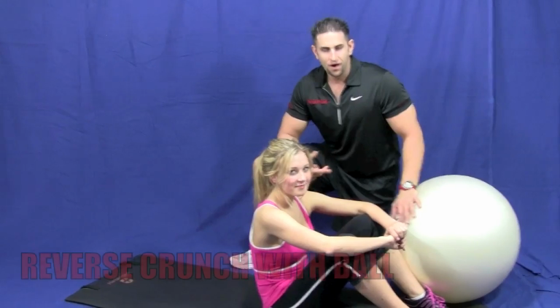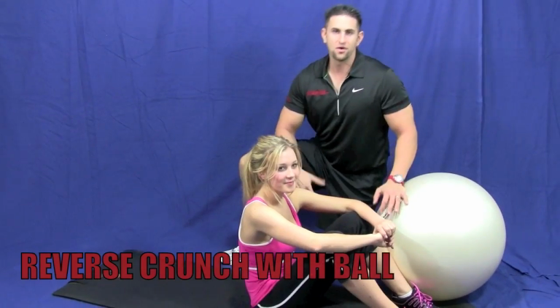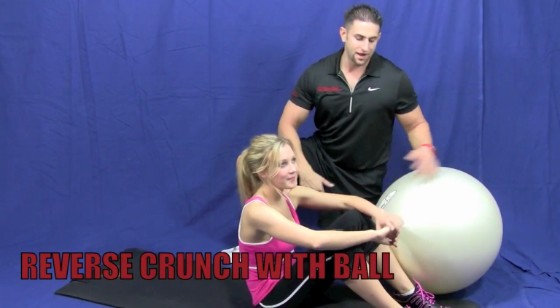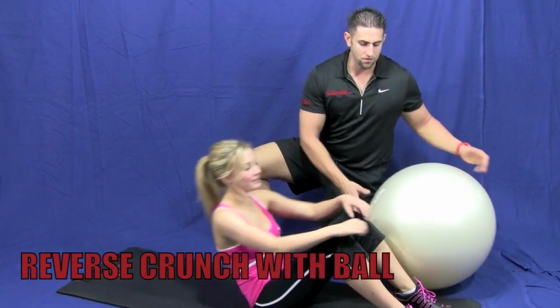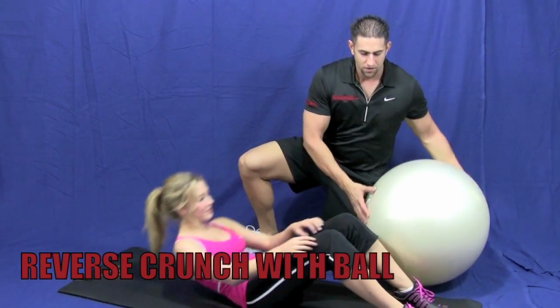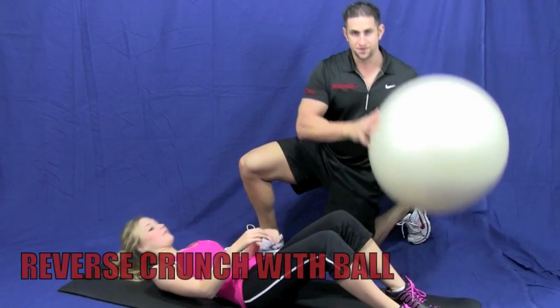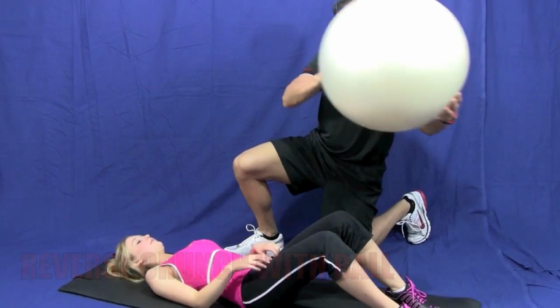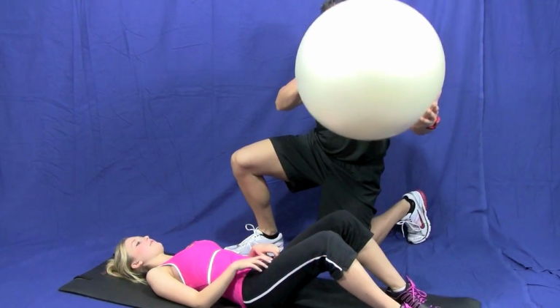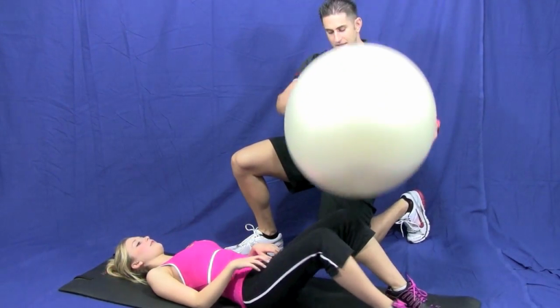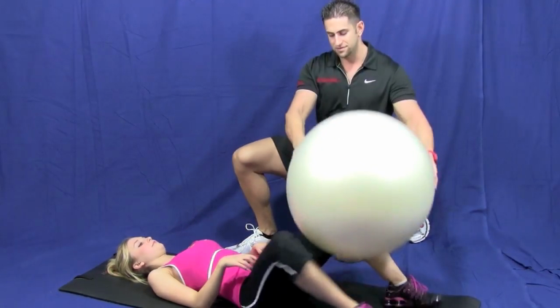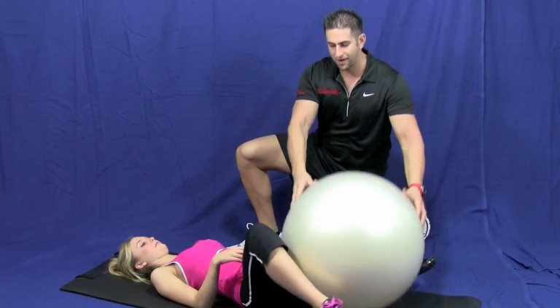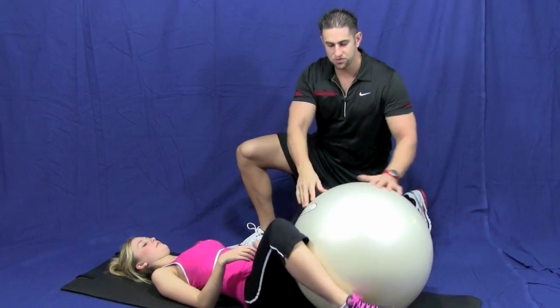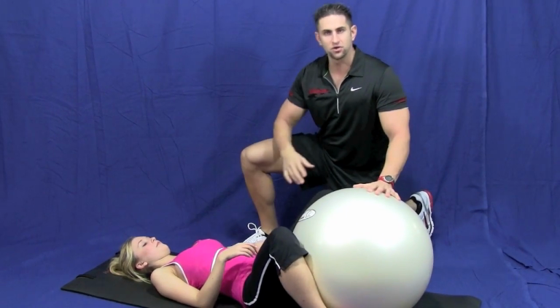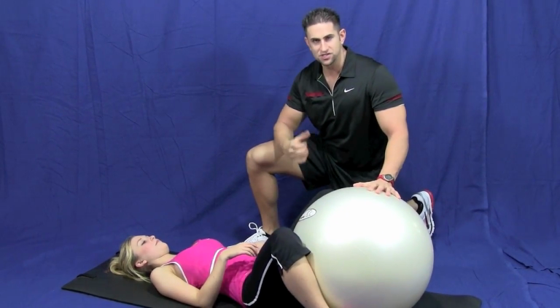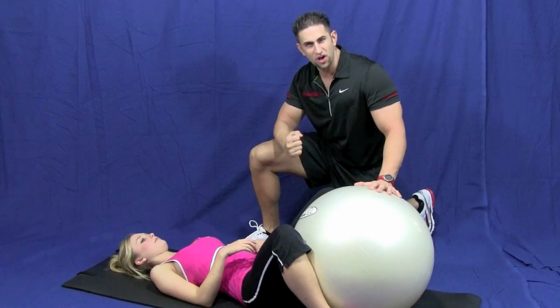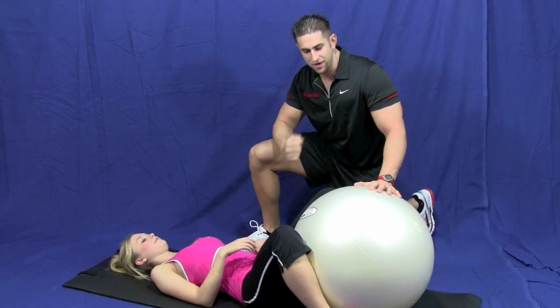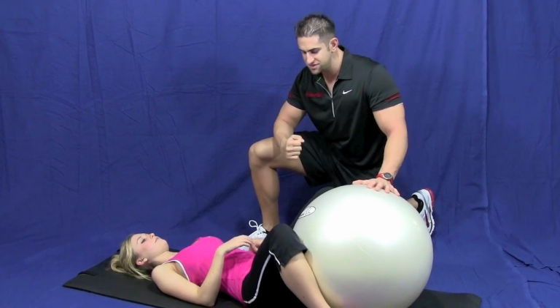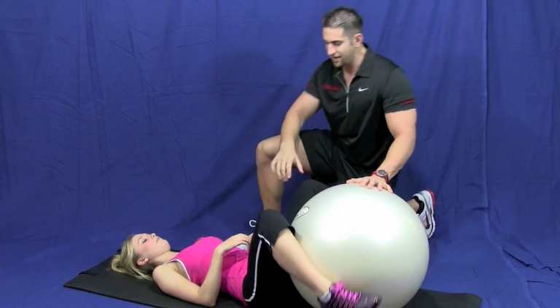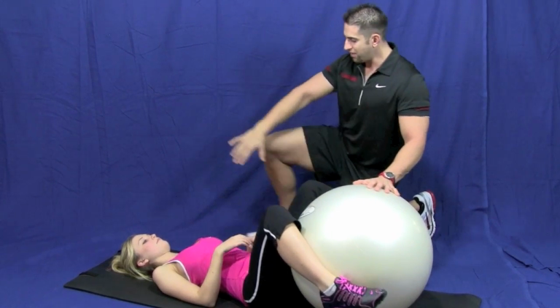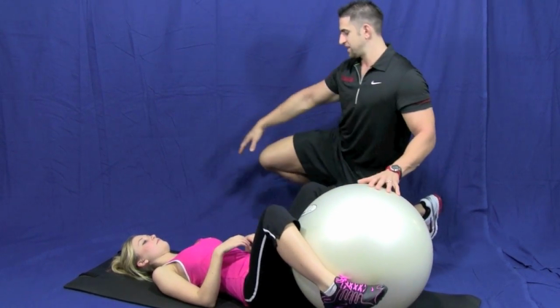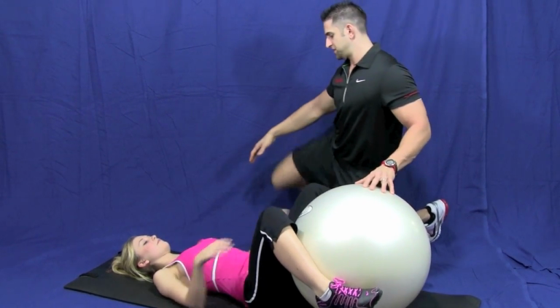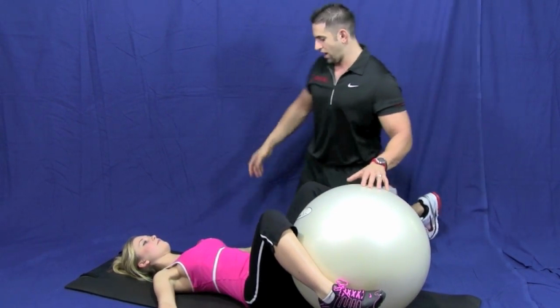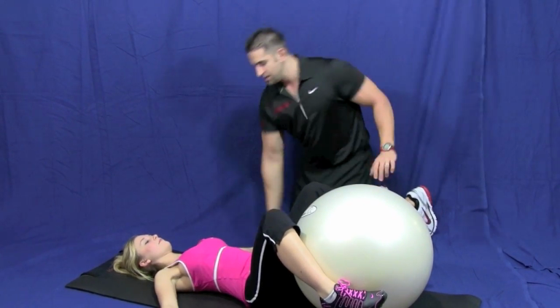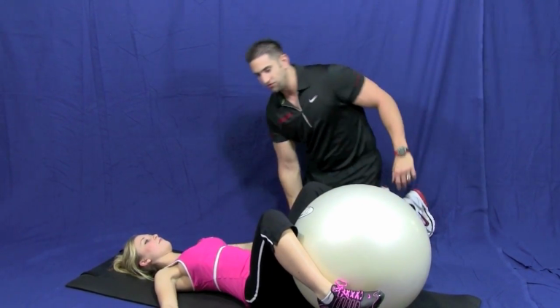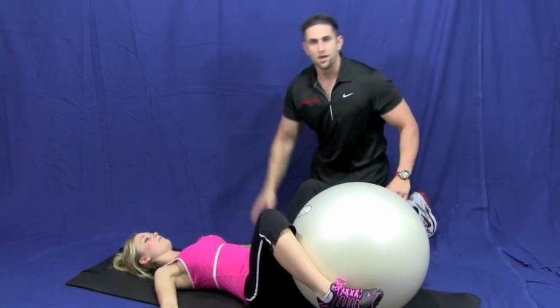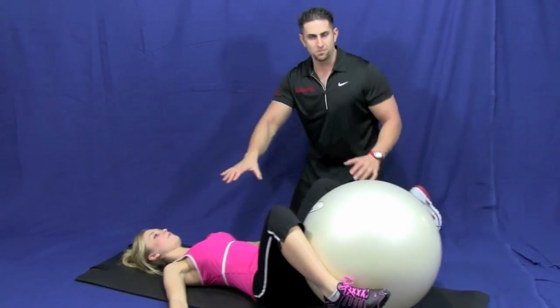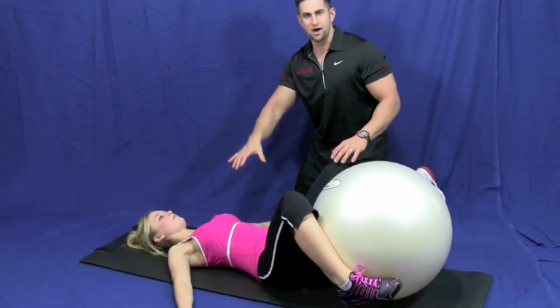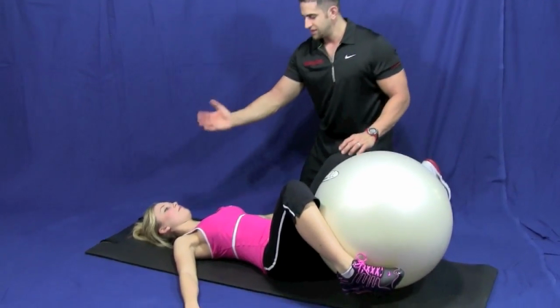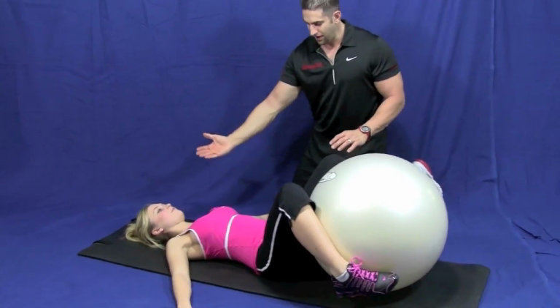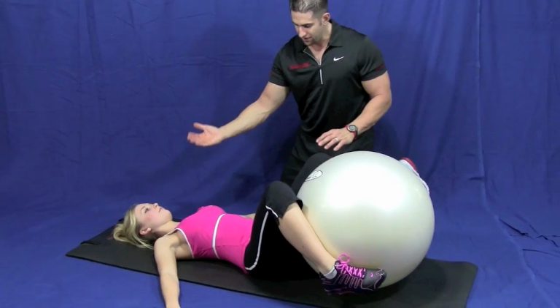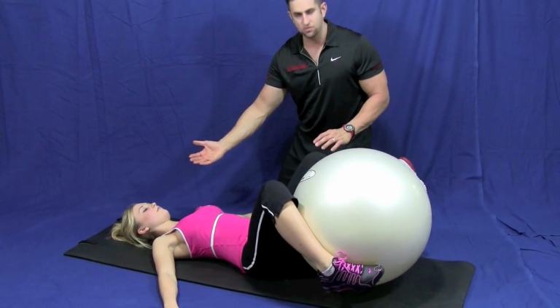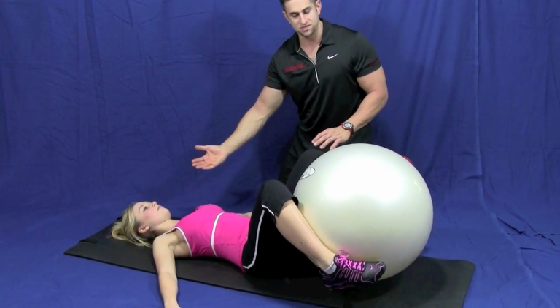Alright, go ahead and lie down. You're going to take the ball and put it directly between your legs. Hold on to it nice and tight. Palms out nice and wide. Beautiful. Palms down. Keep your head nice and rested.